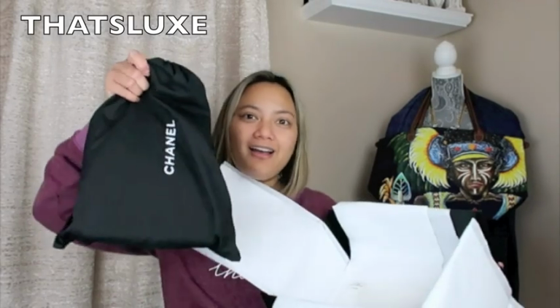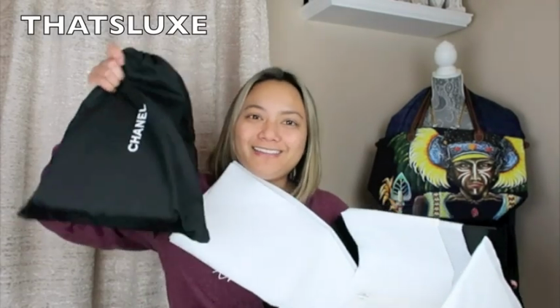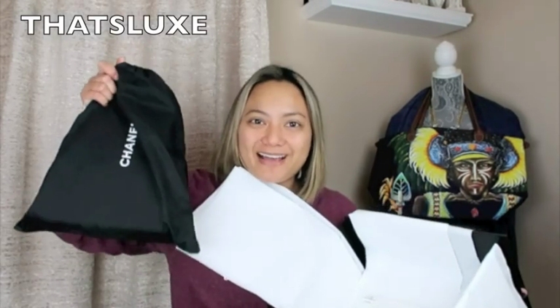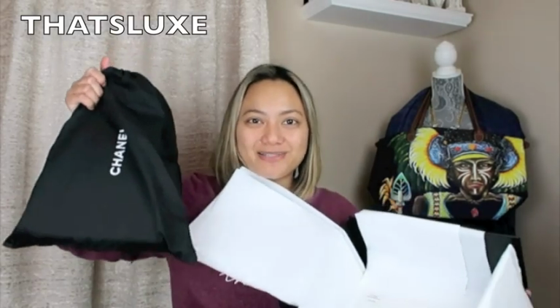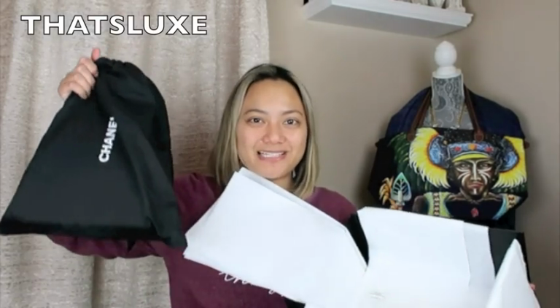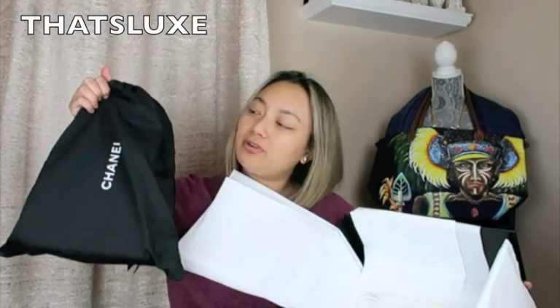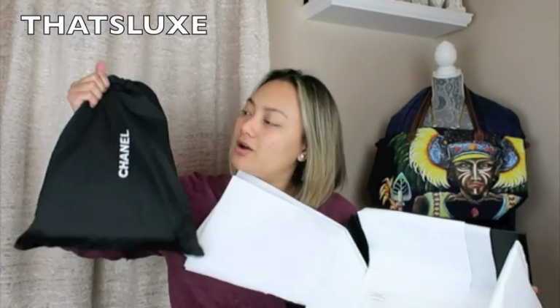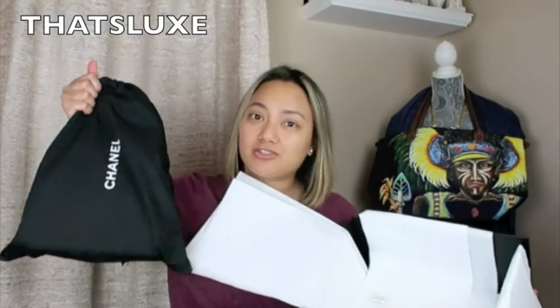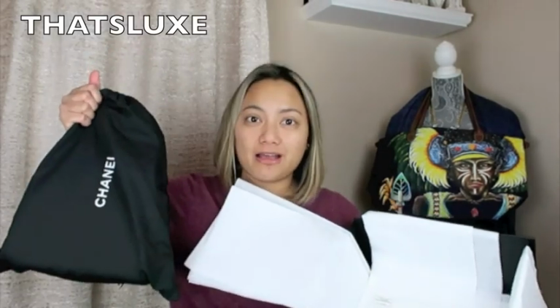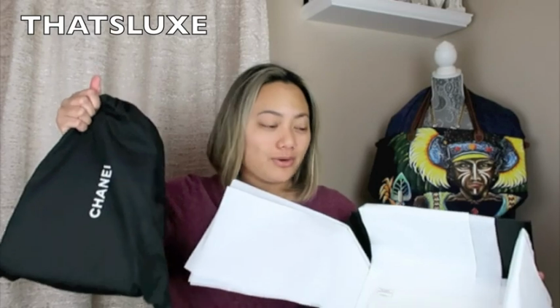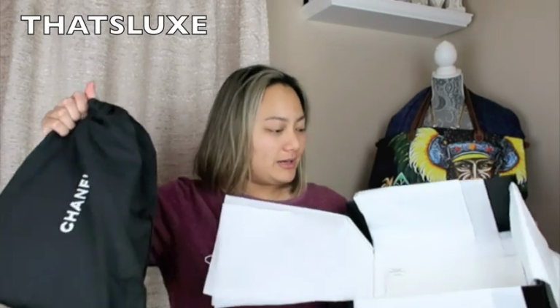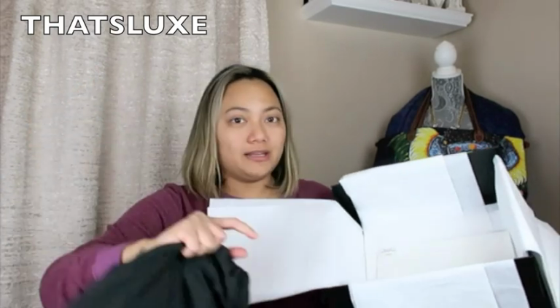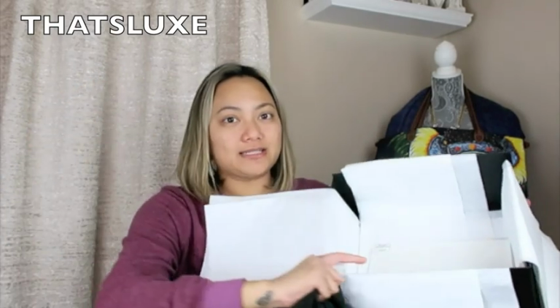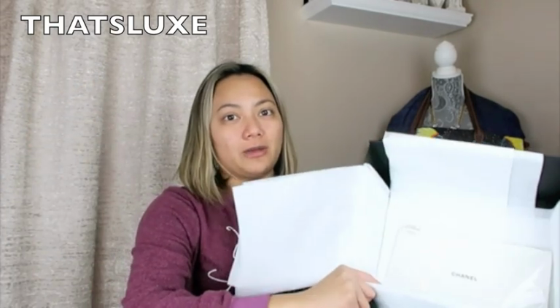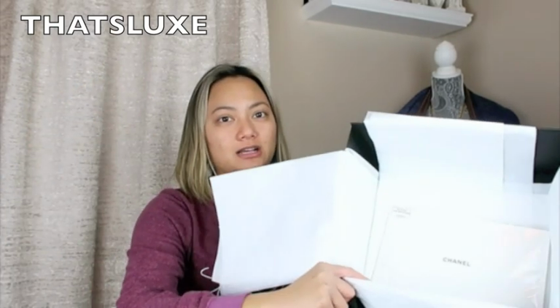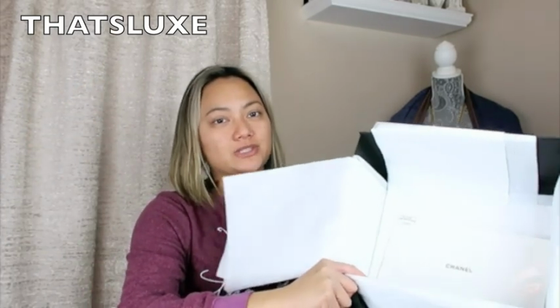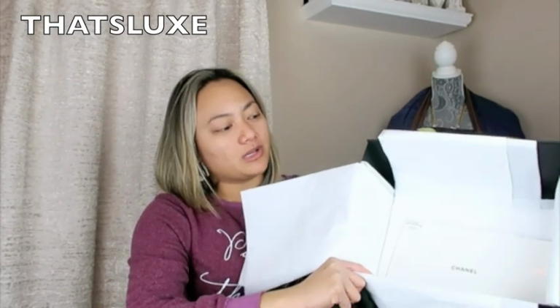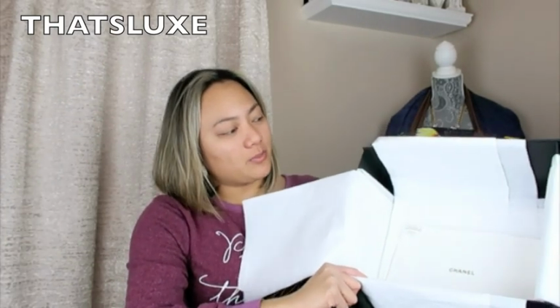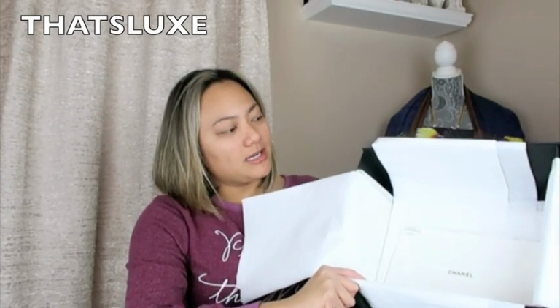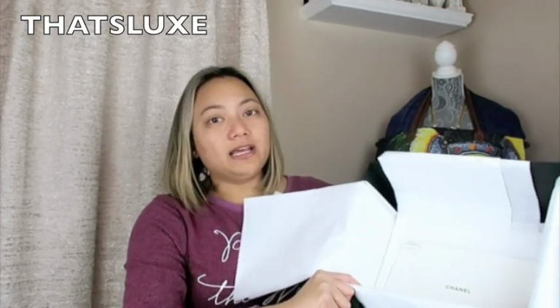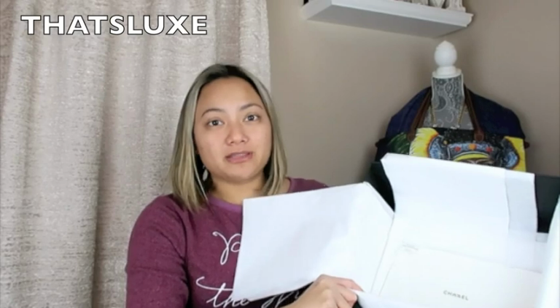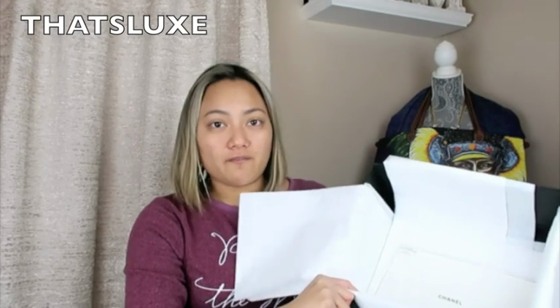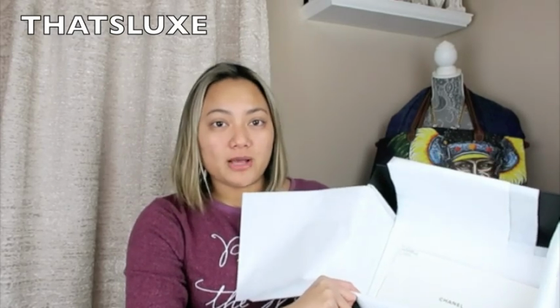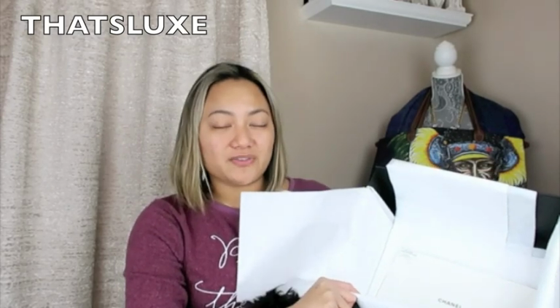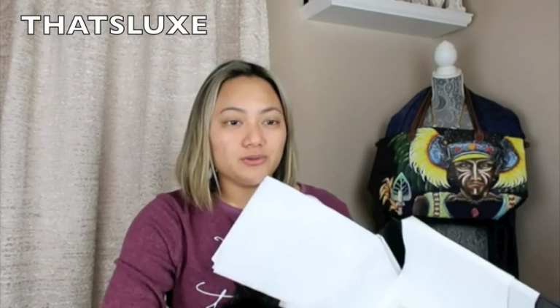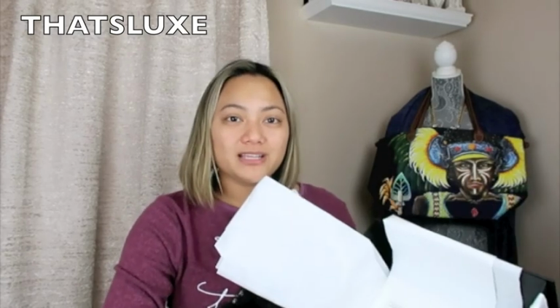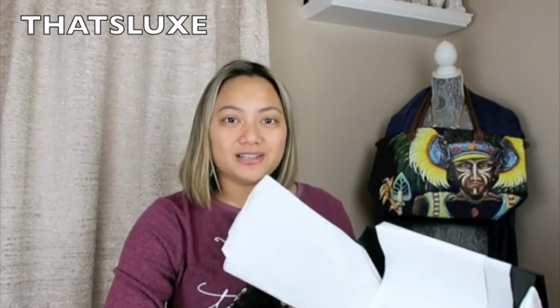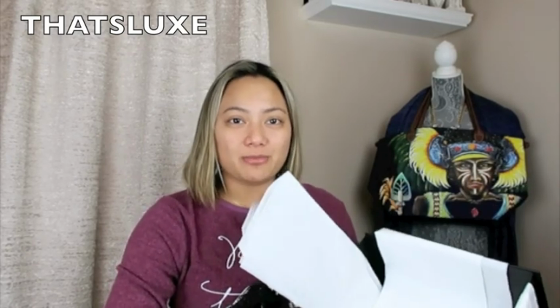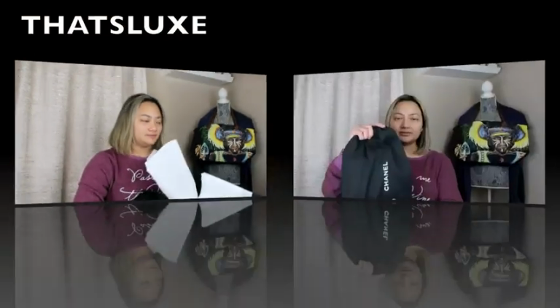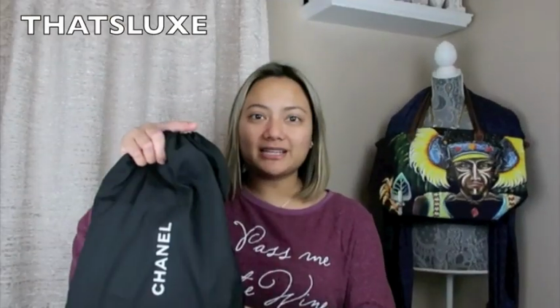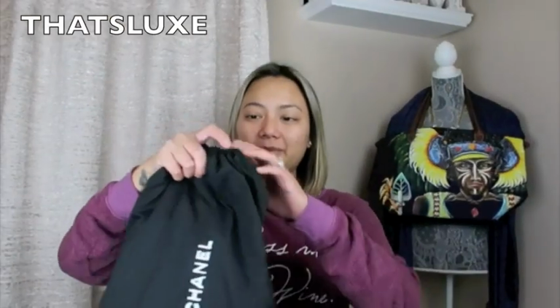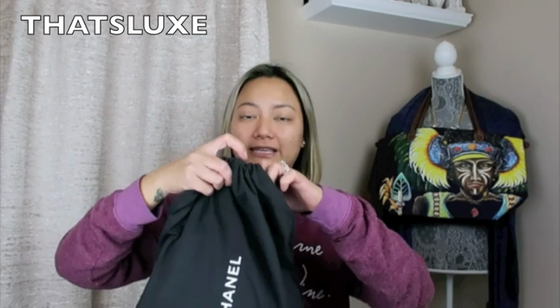This bag comes in this beautiful drawstring bag right here, and then inside the box comes the care booklet and whatnot. I picked this up from Saks Fifth Avenue here in Somerset Mall.